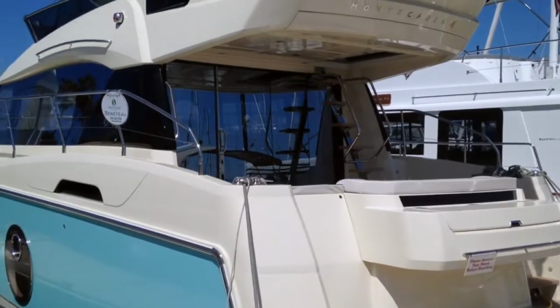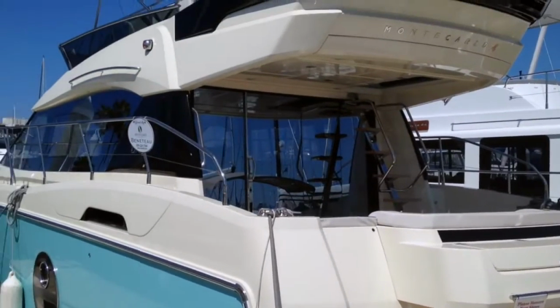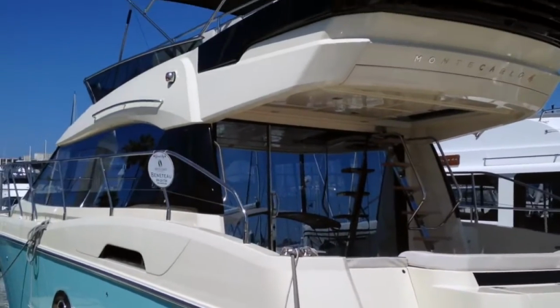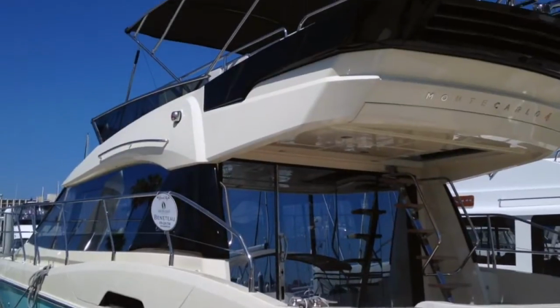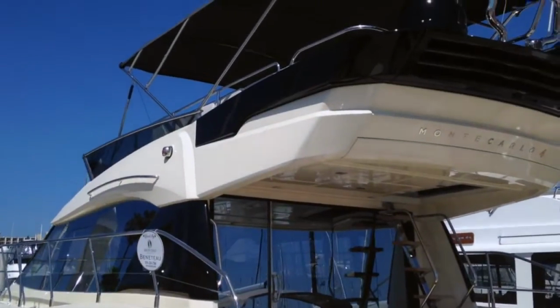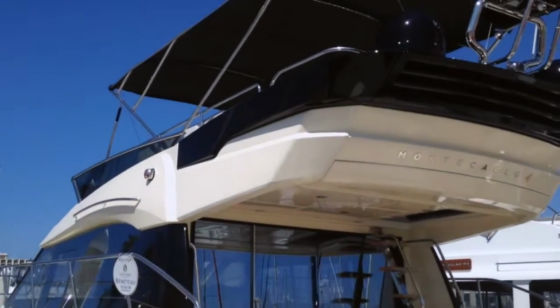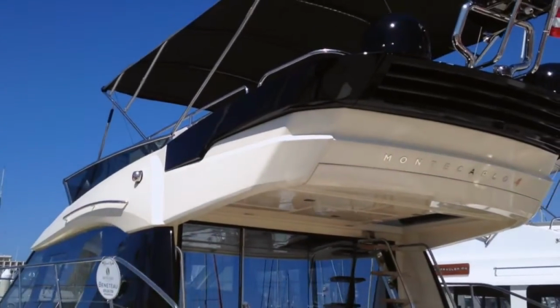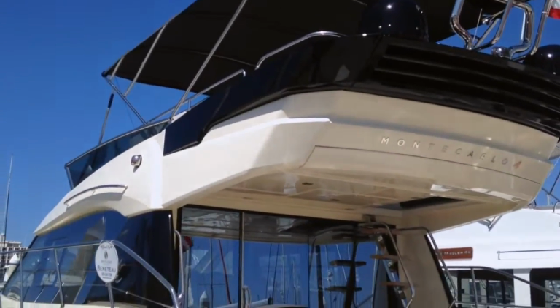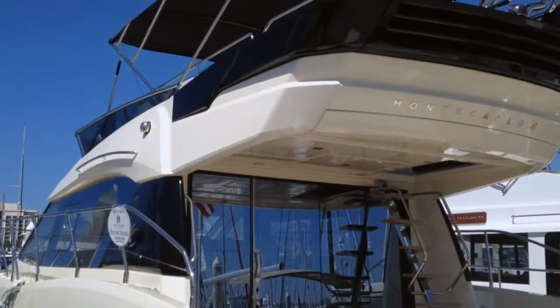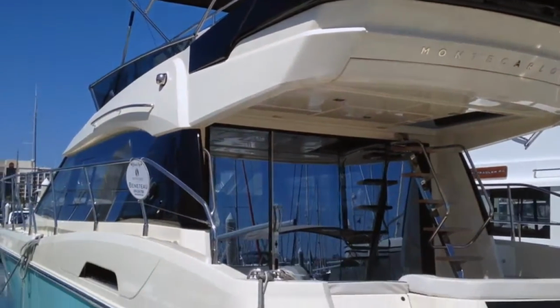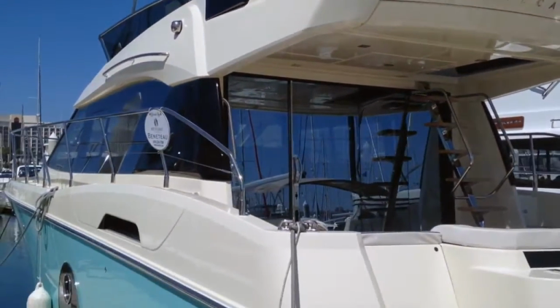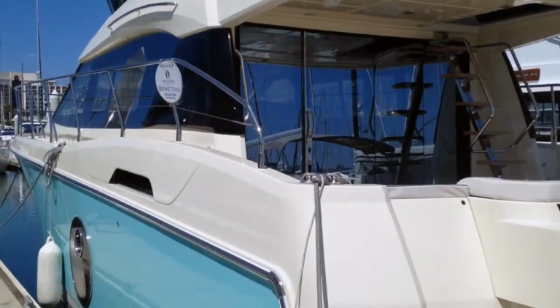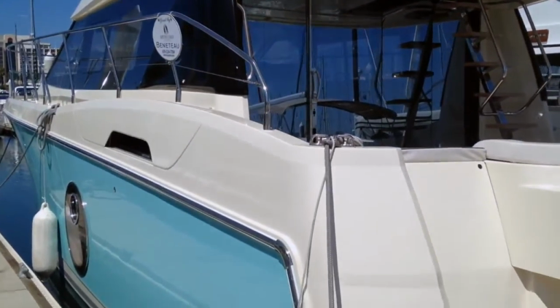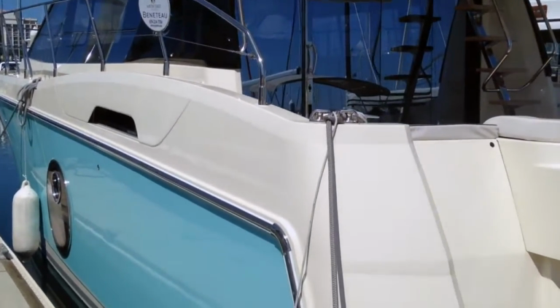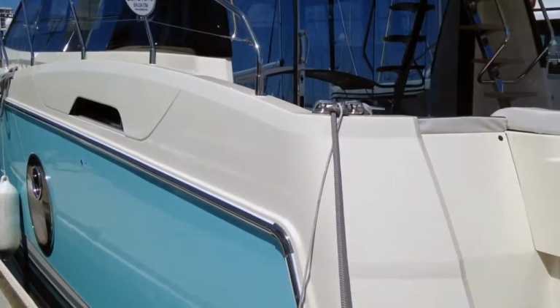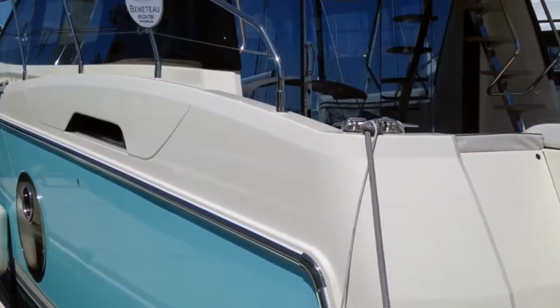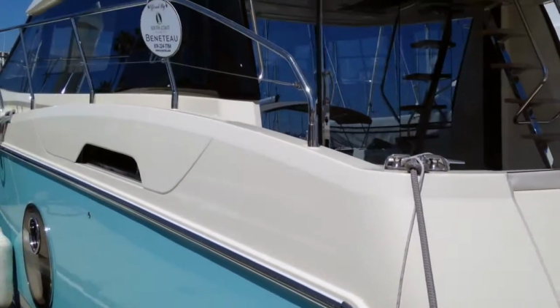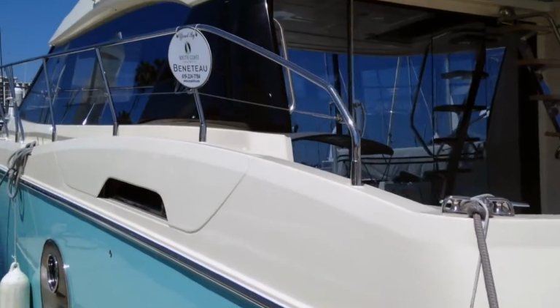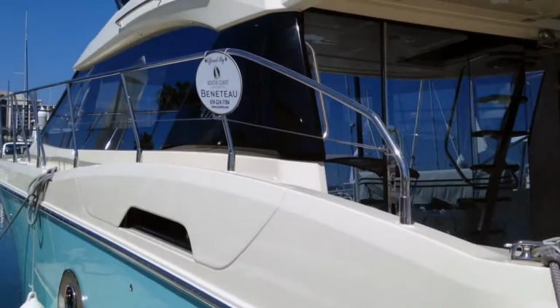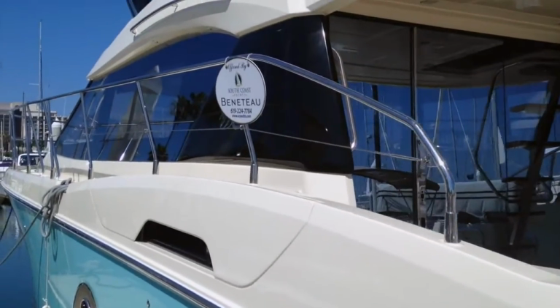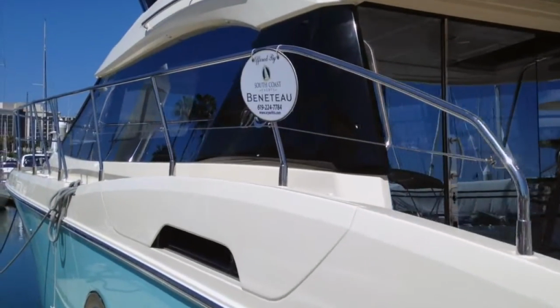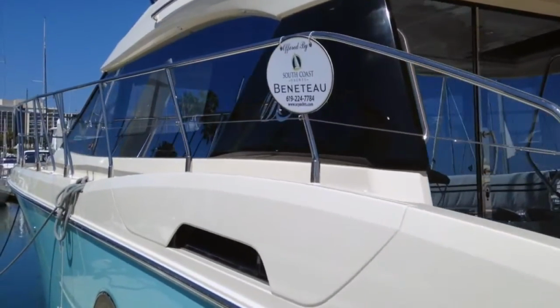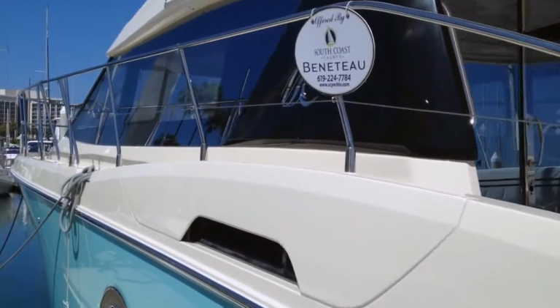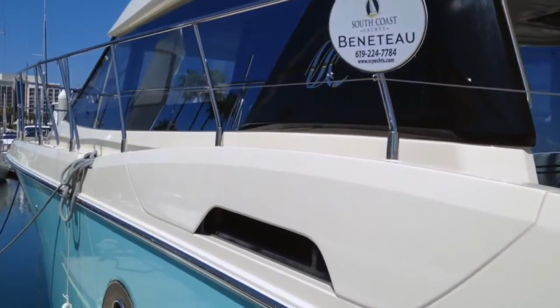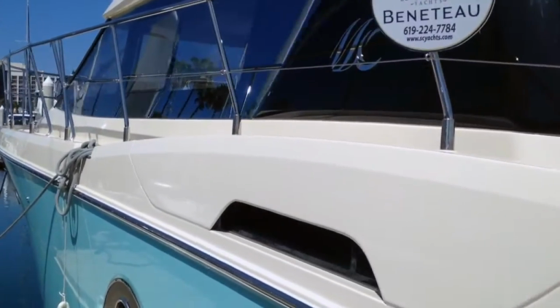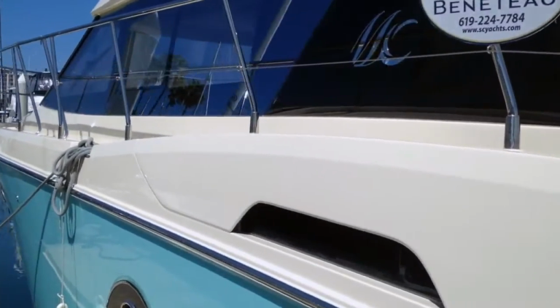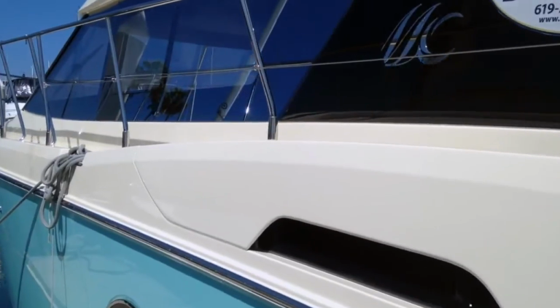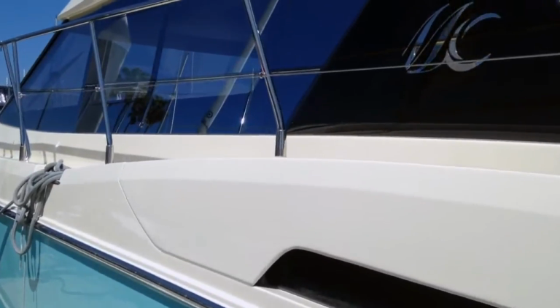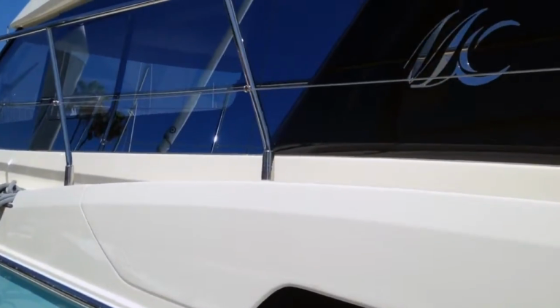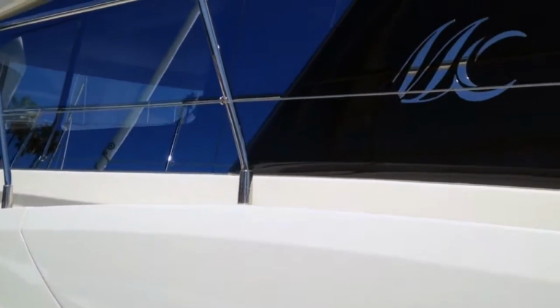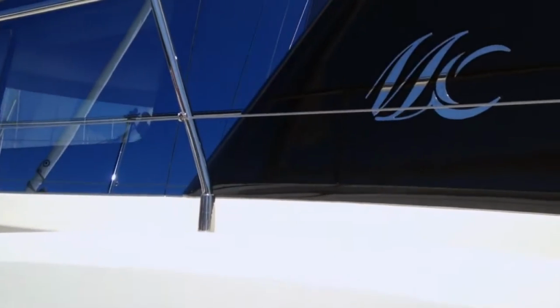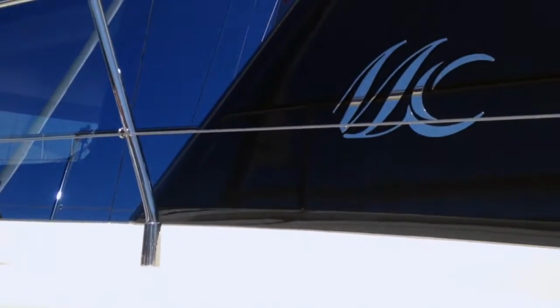Thank you for joining me on this video walkthrough tour of the Monte Carlo 4 from Beneteau. If you have any questions about this vessel or want to get on board and take a look for yourself, please don't hesitate to give me a call. Sean Smith, anytime — I'd love to get you on board the boat.